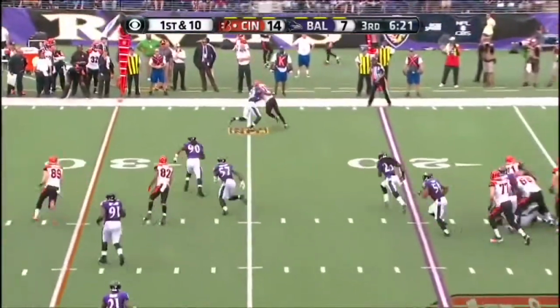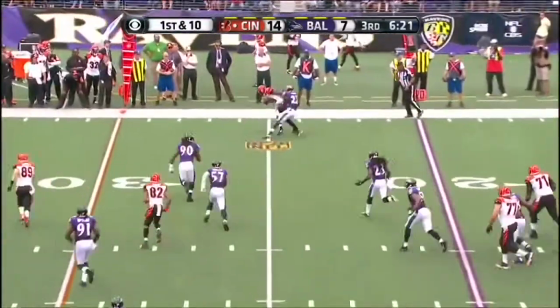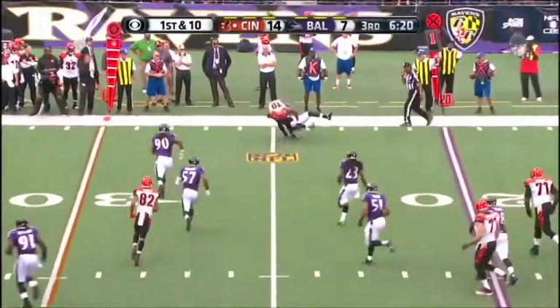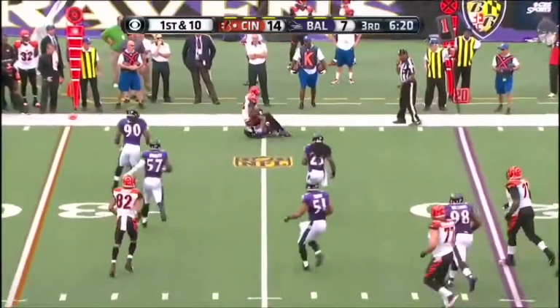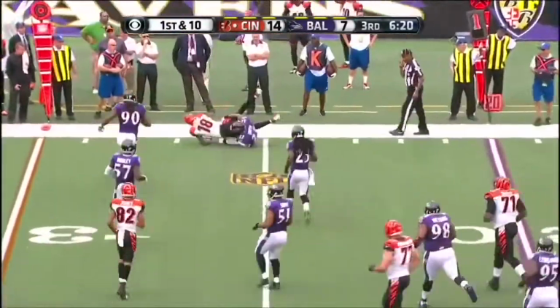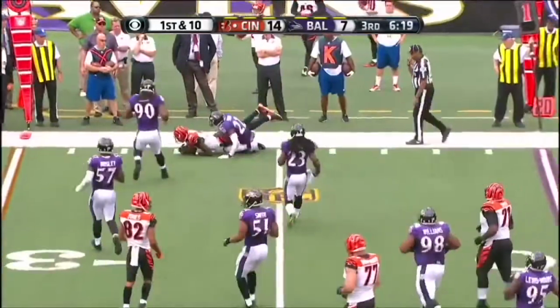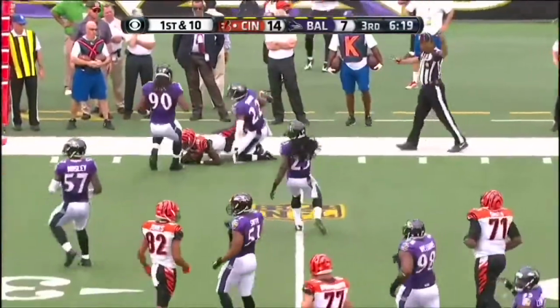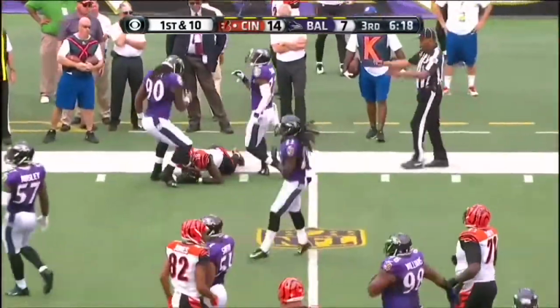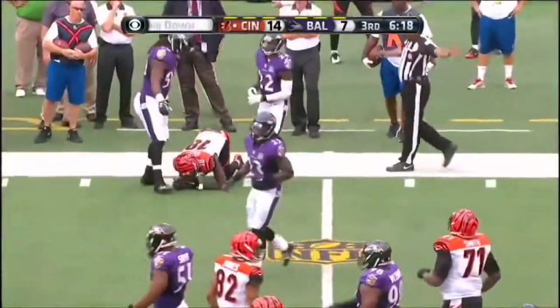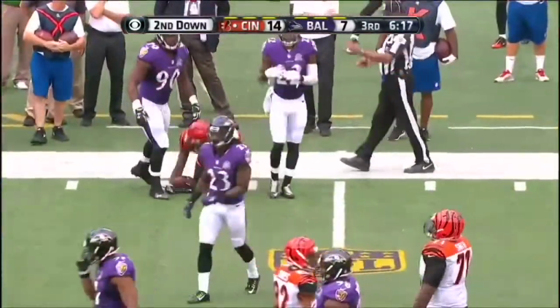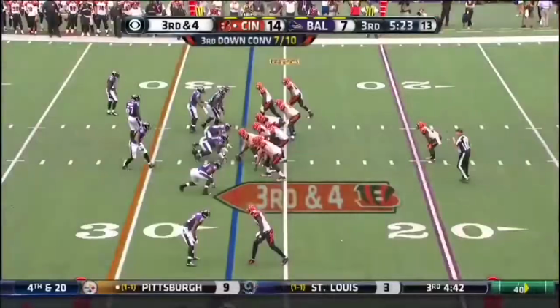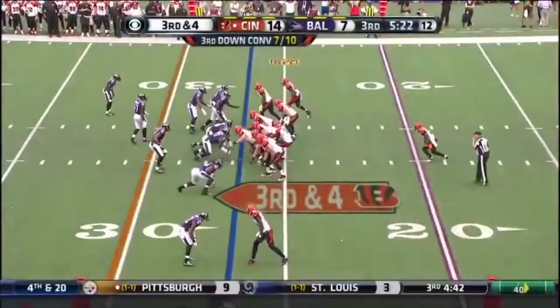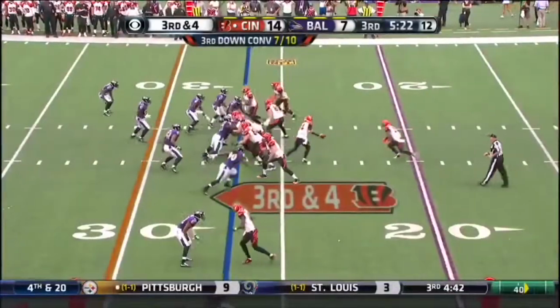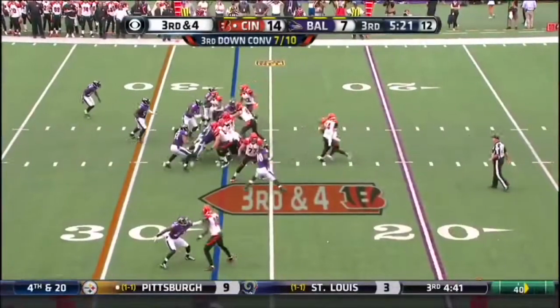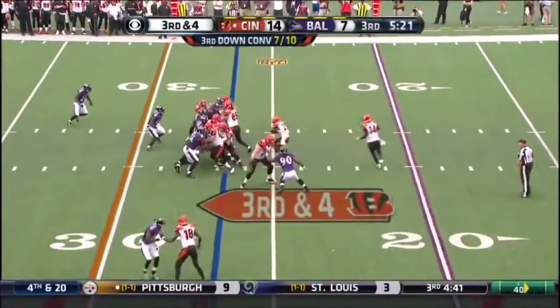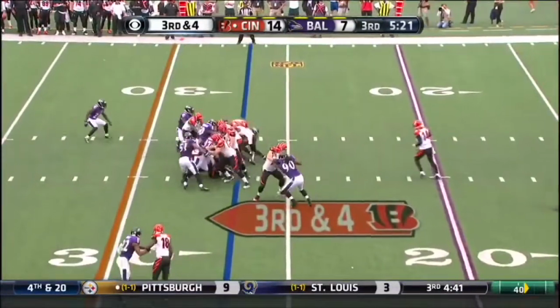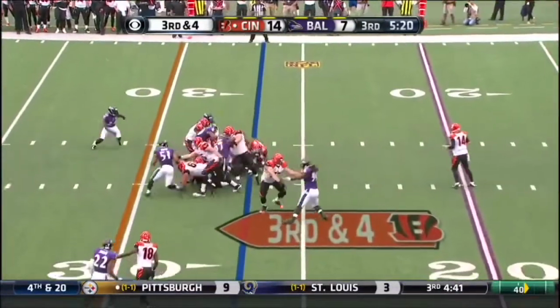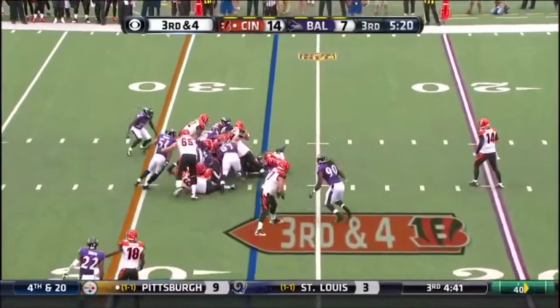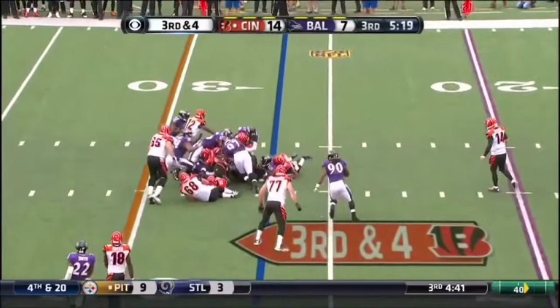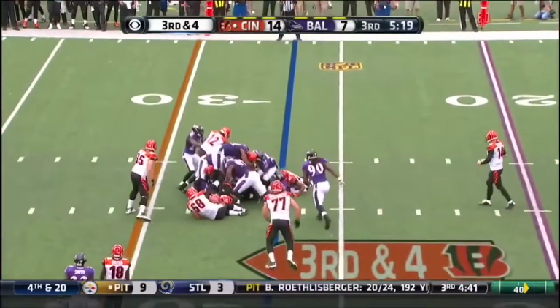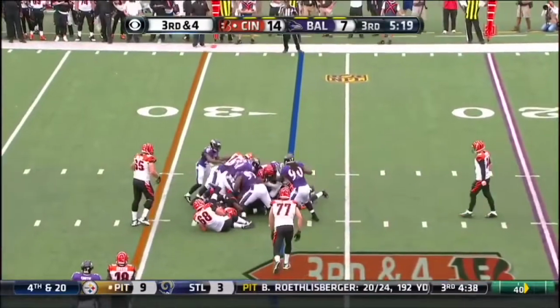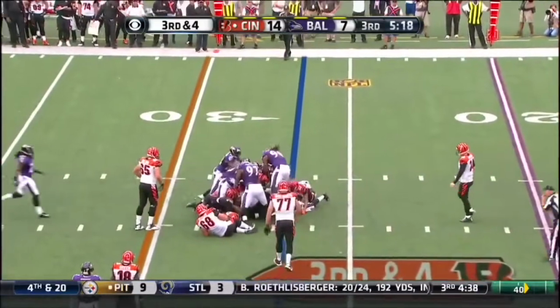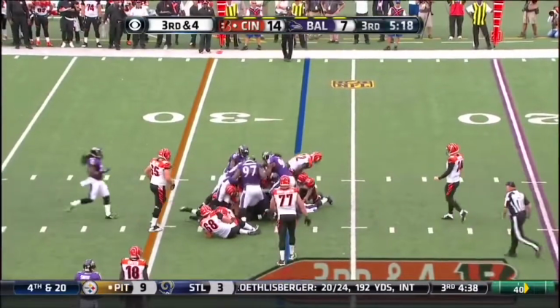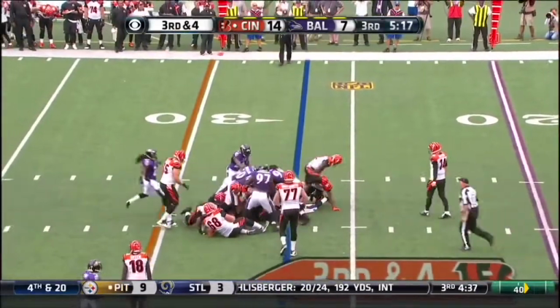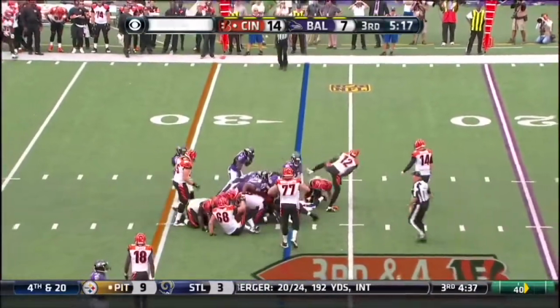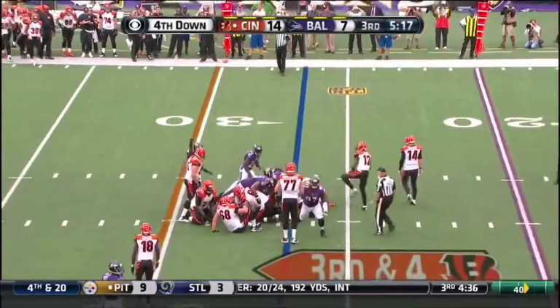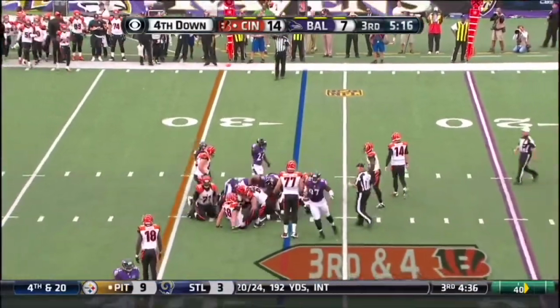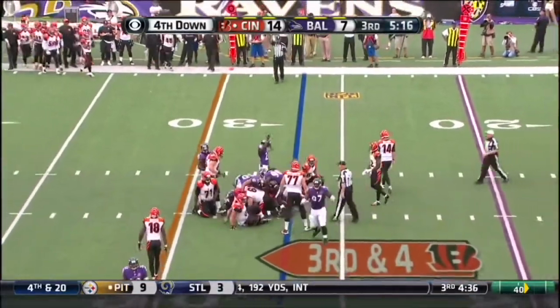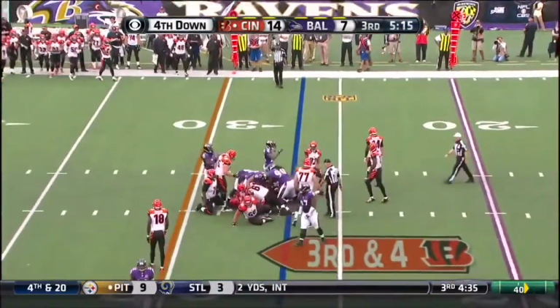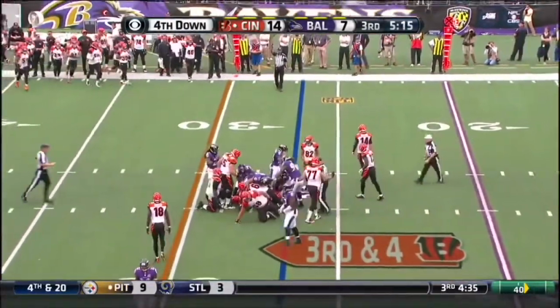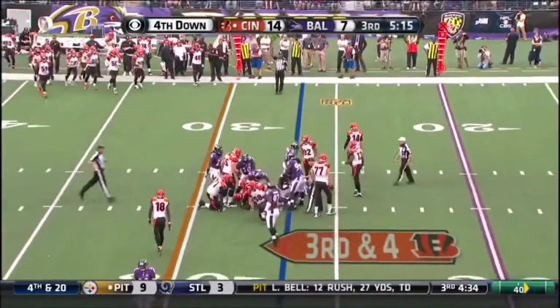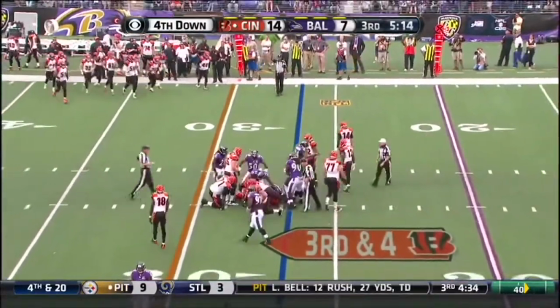Dalton's pass complete to AJ Green on first down. Bernard up the middle, nobody home. The Ravens defense with a big stand and they force Cincinnati to punt.